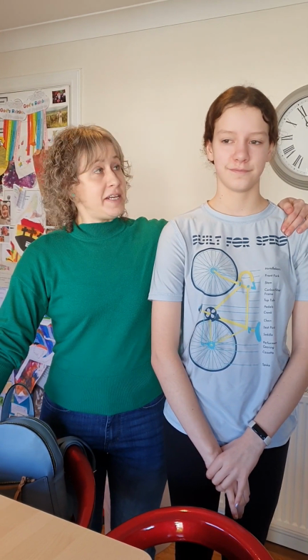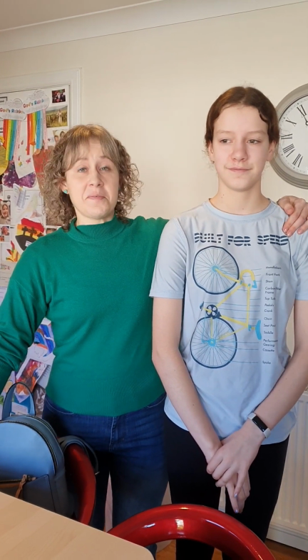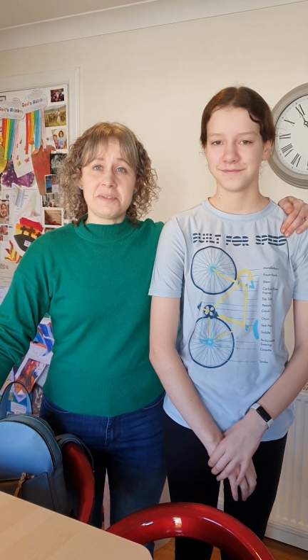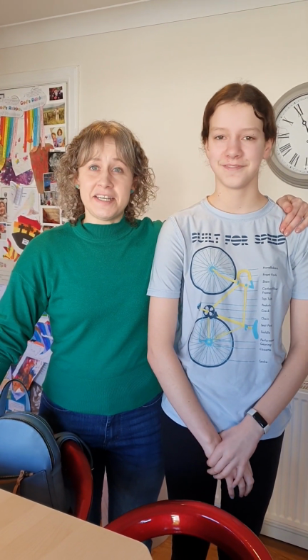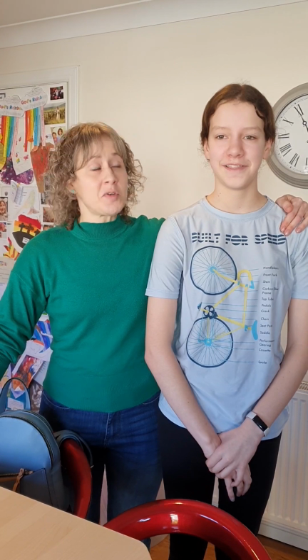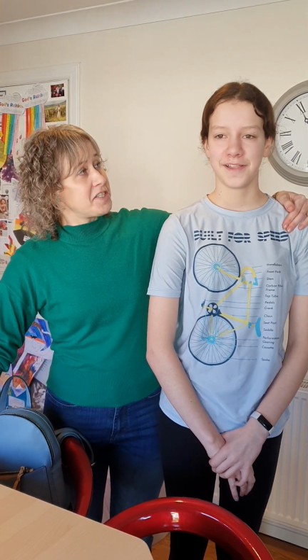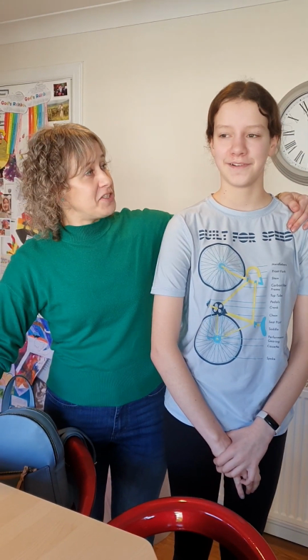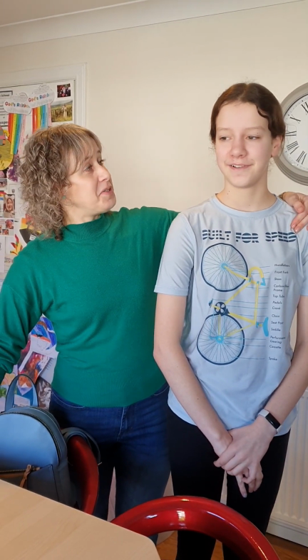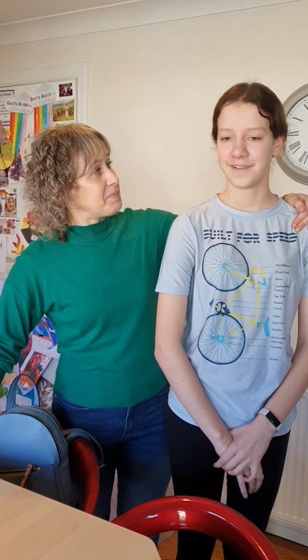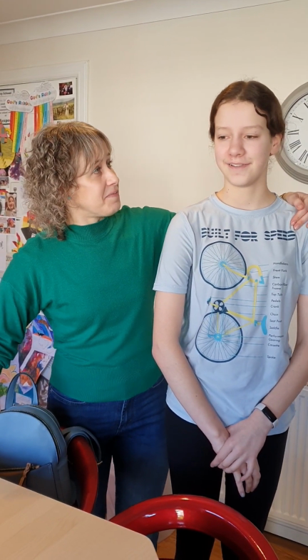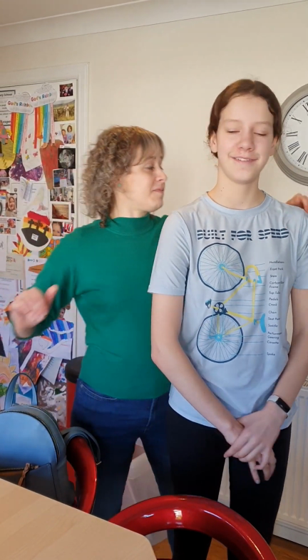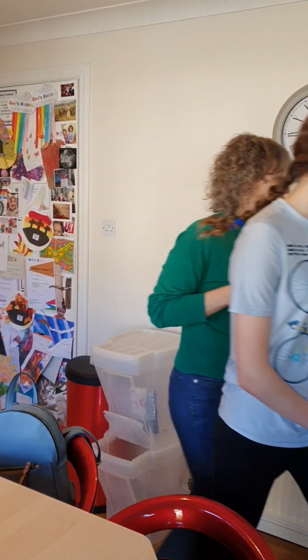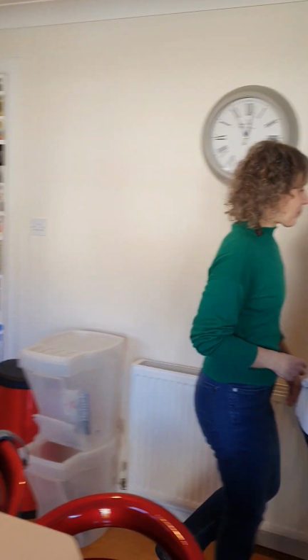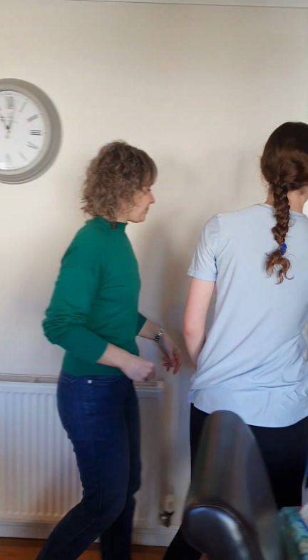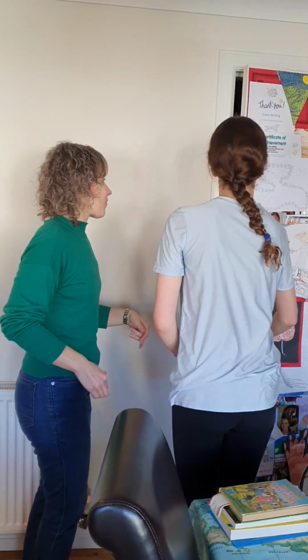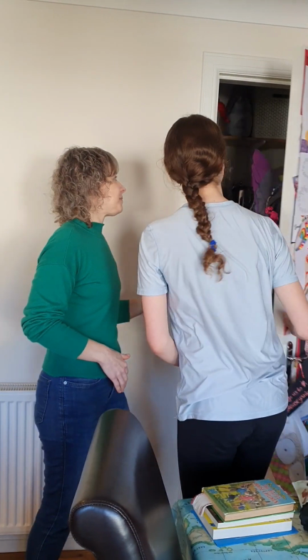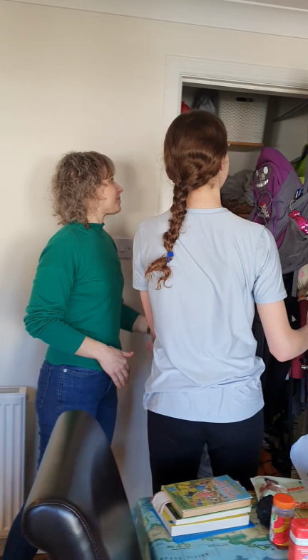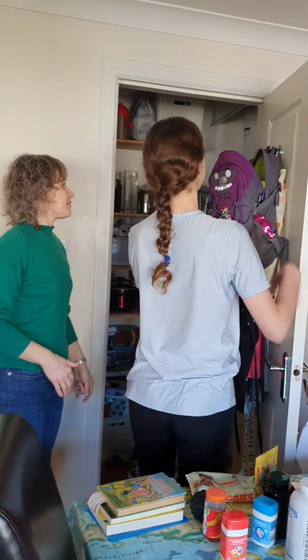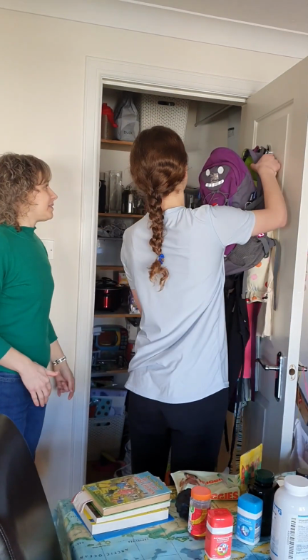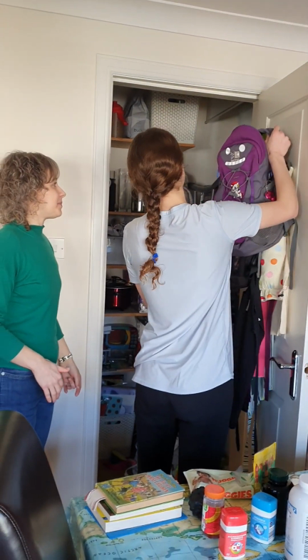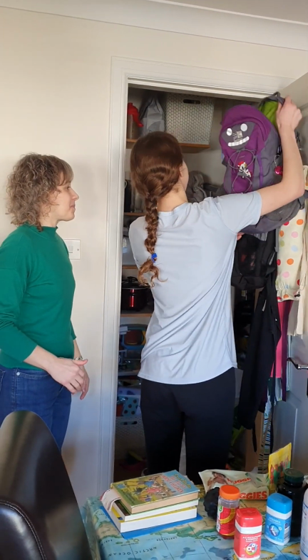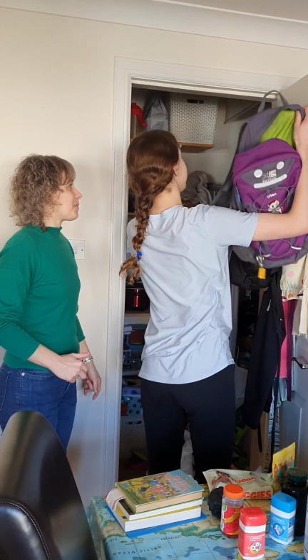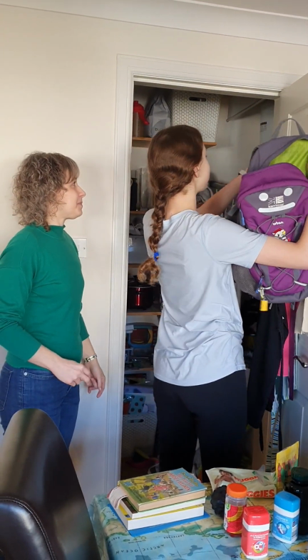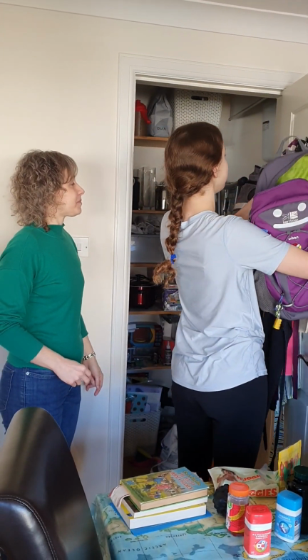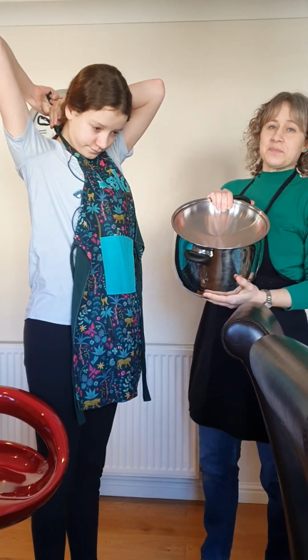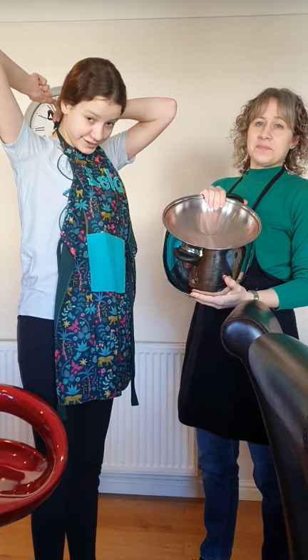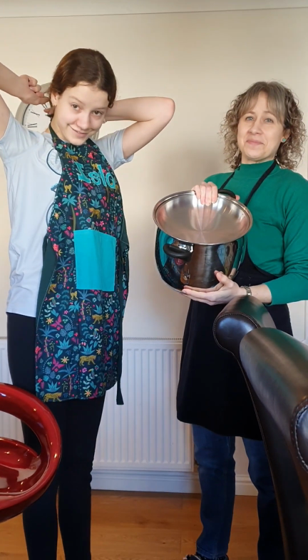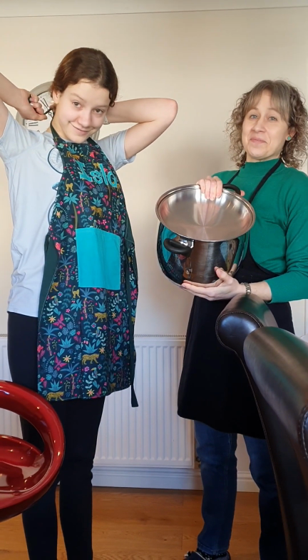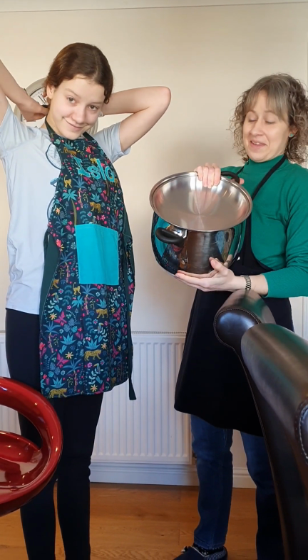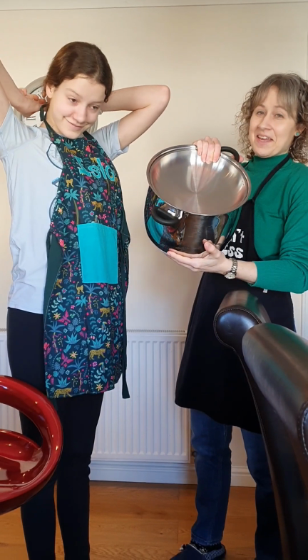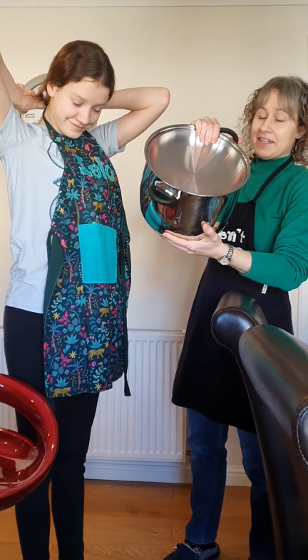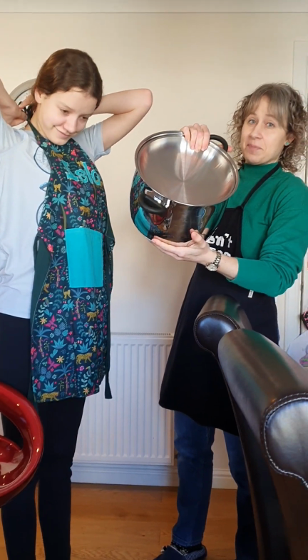Today is marmalade day, so the first thing we have to do is put on our aprons. Wait, and get a soft spot.